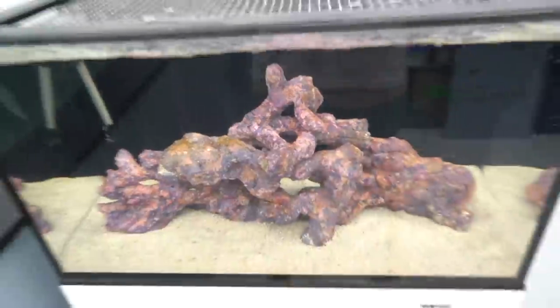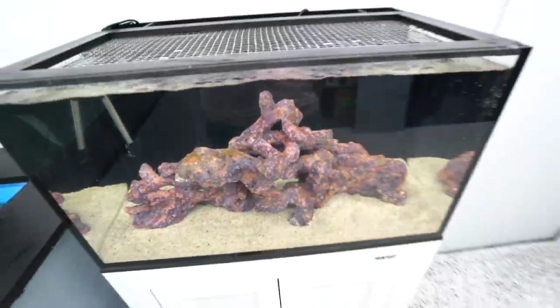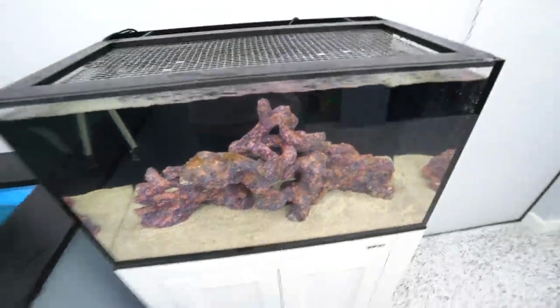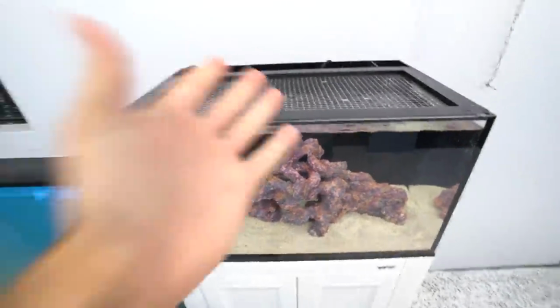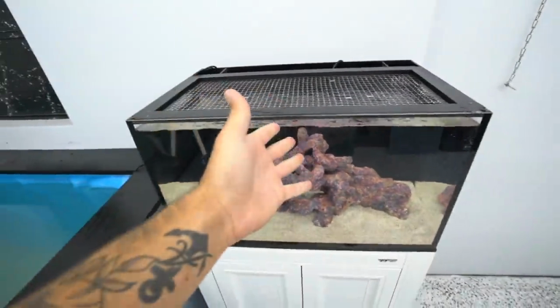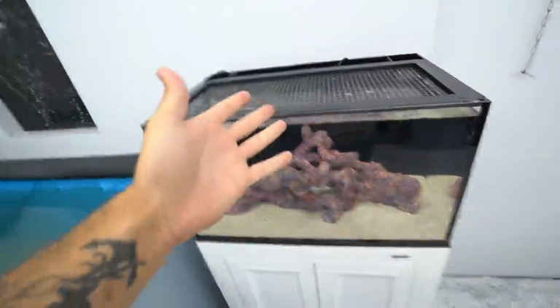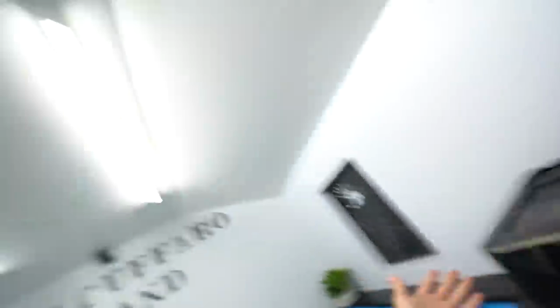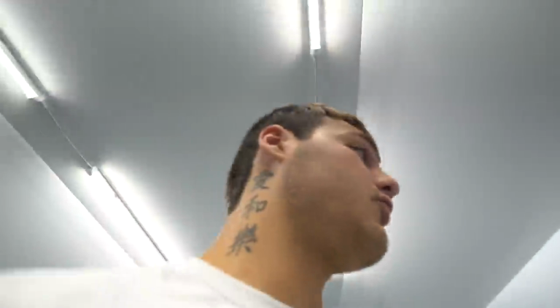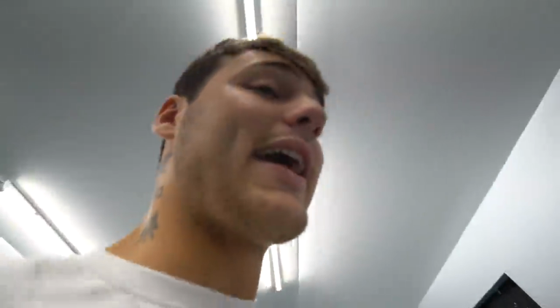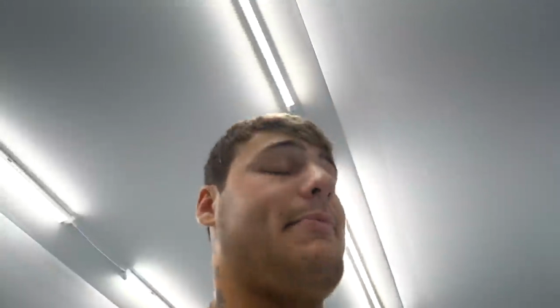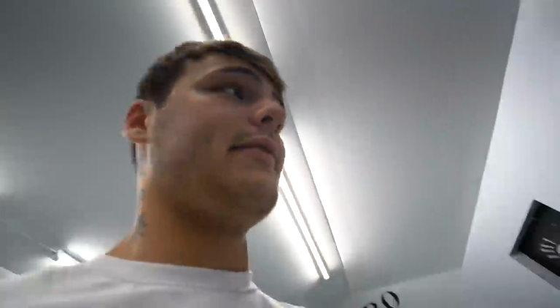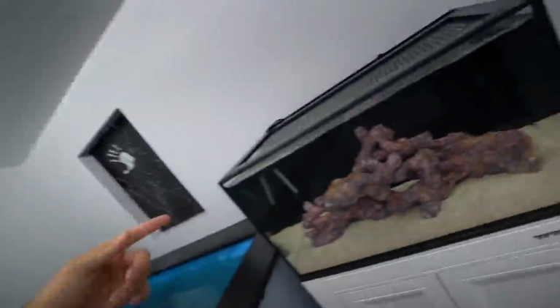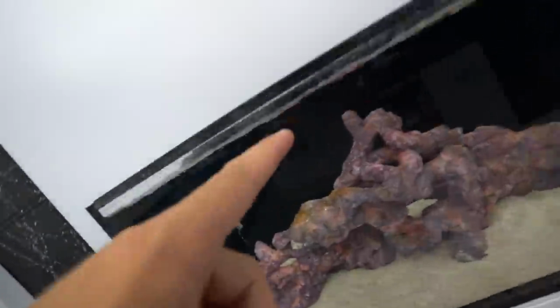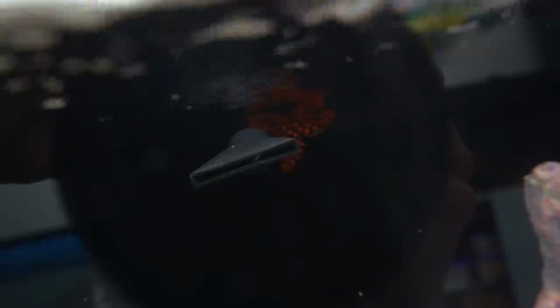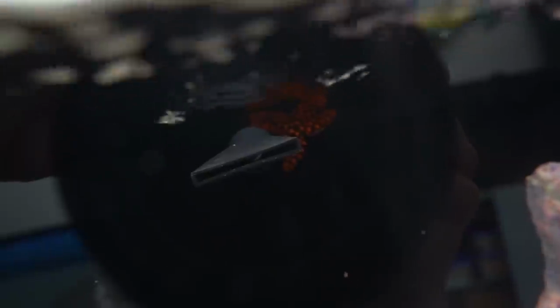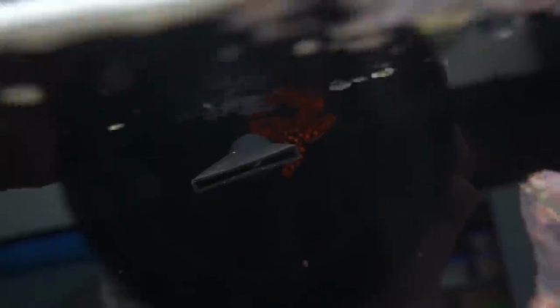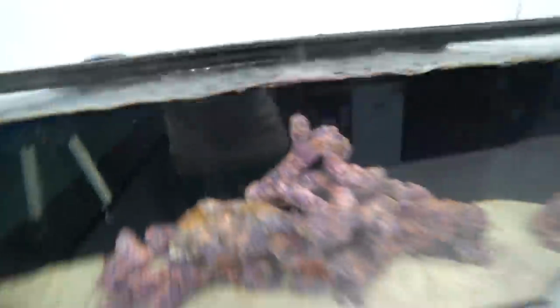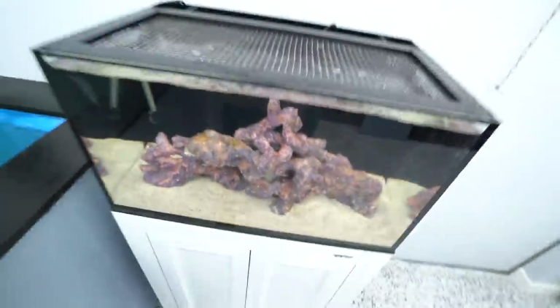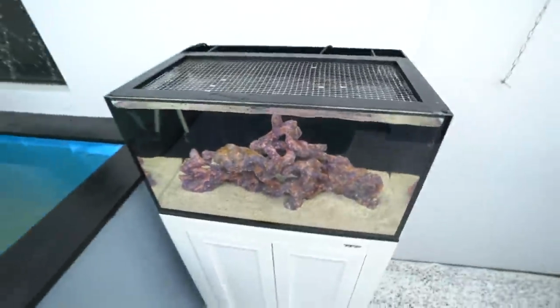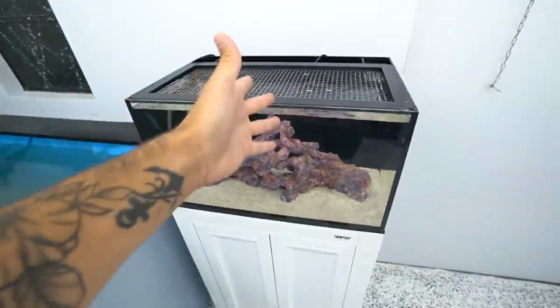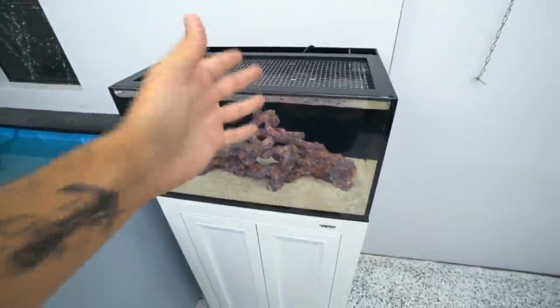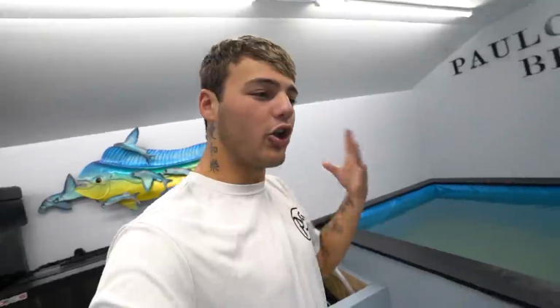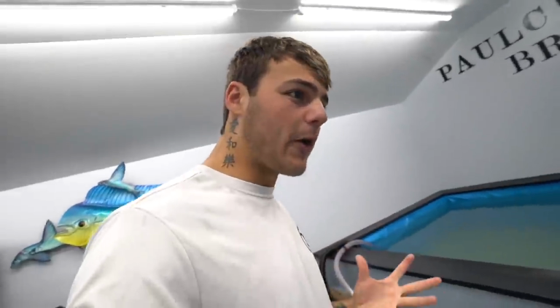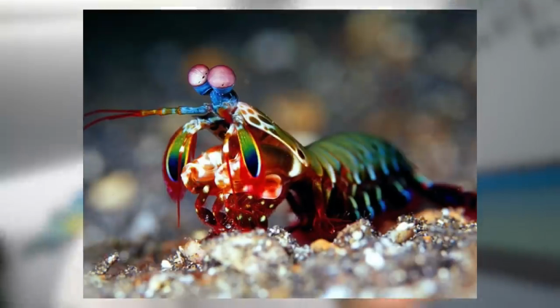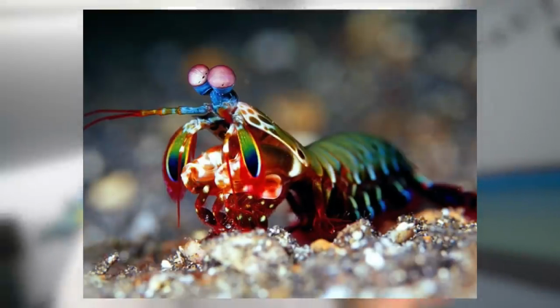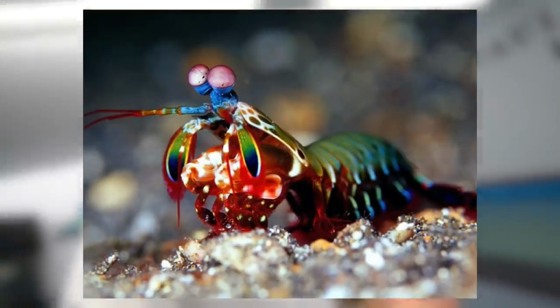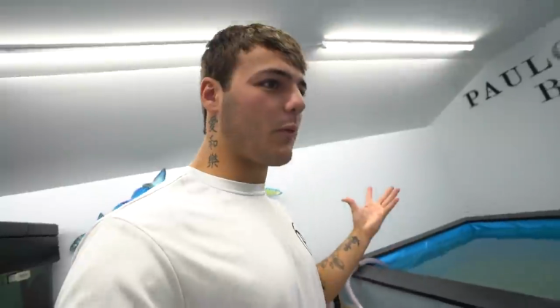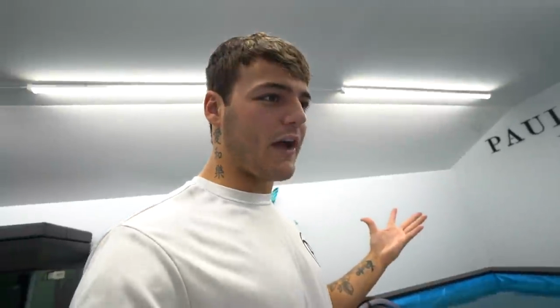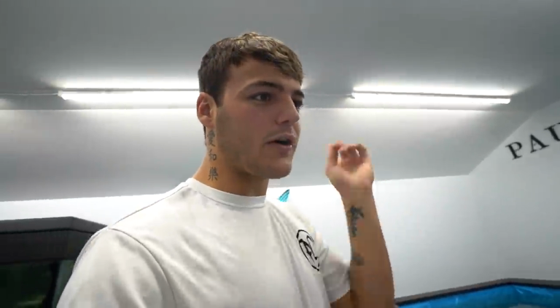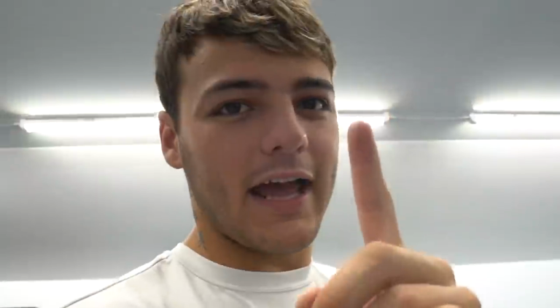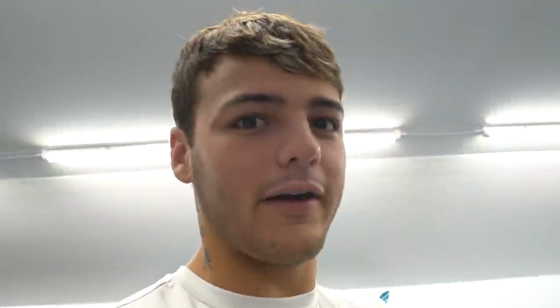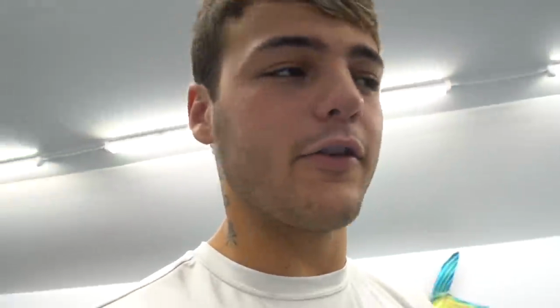Now this tank, the mantis shrimp tank, is right now empty - well, it has our starfish in it. But other than that it is empty. Looking for a peacock mantis? Will we find one? Yes, very soon.